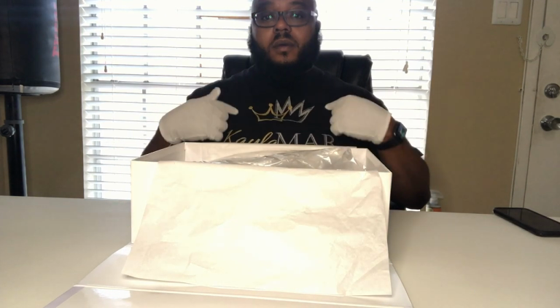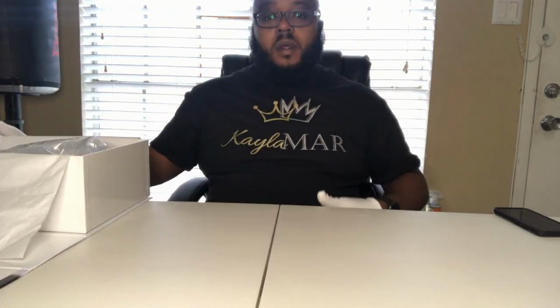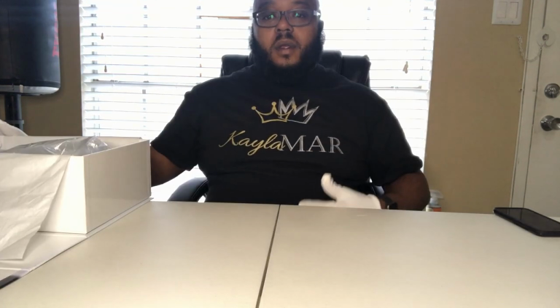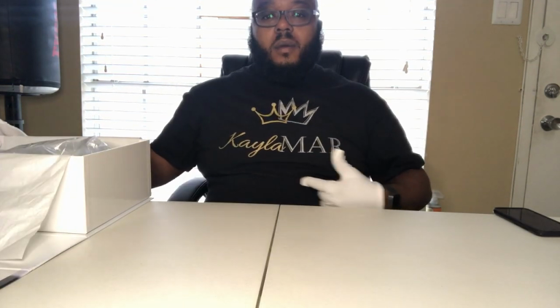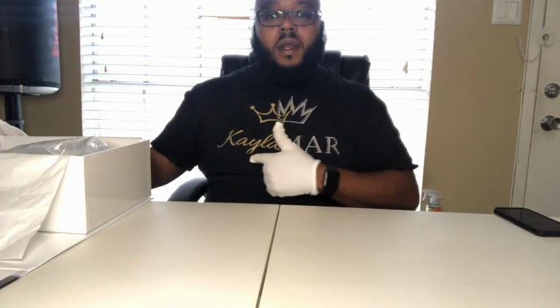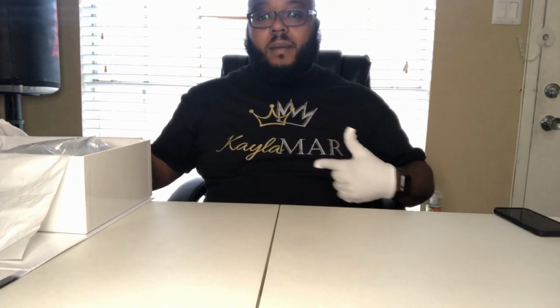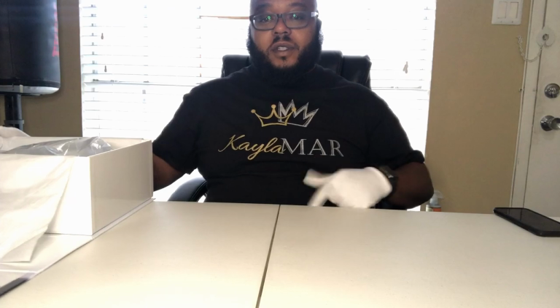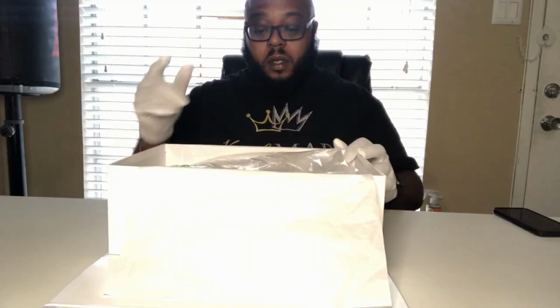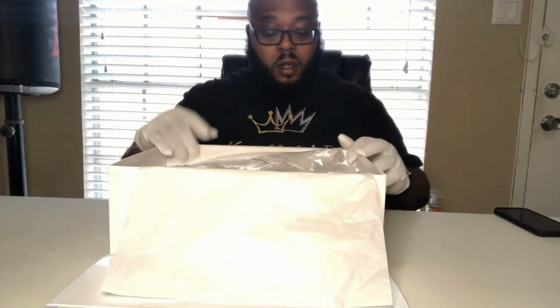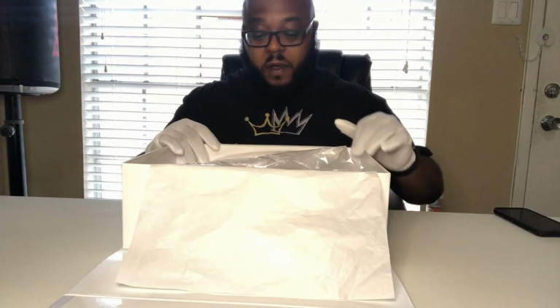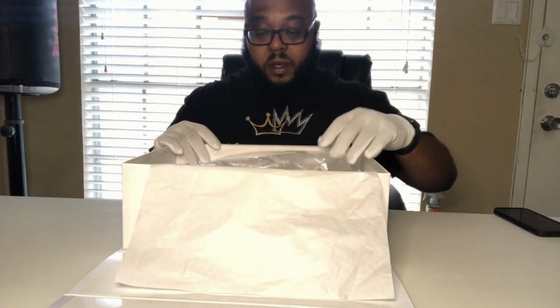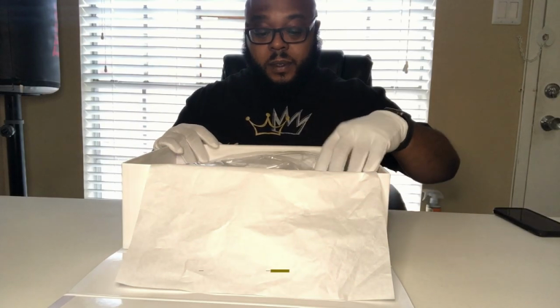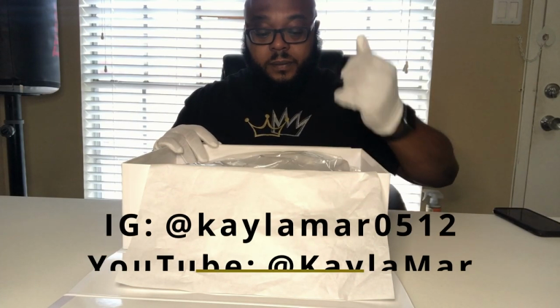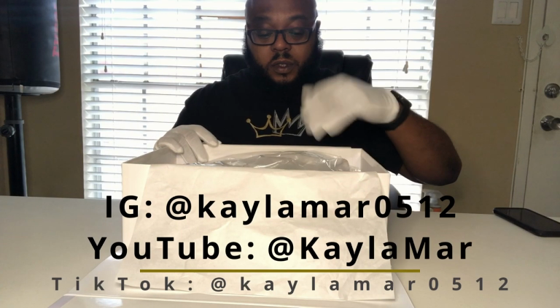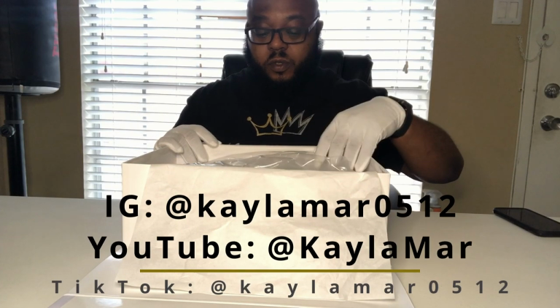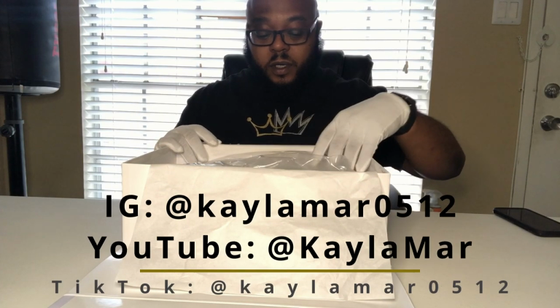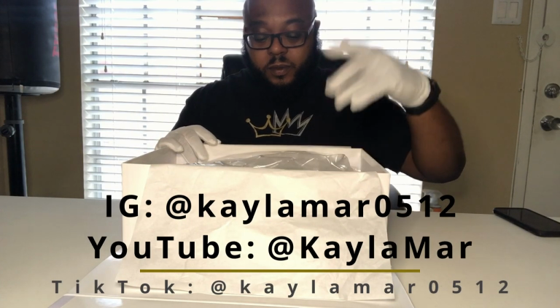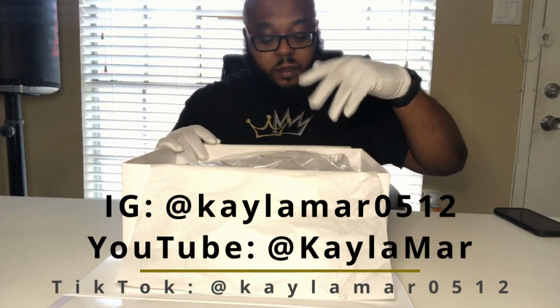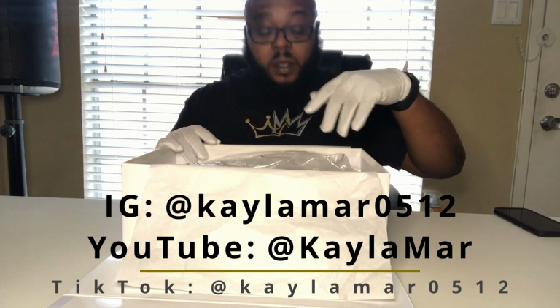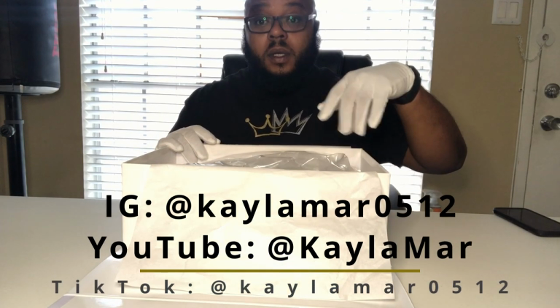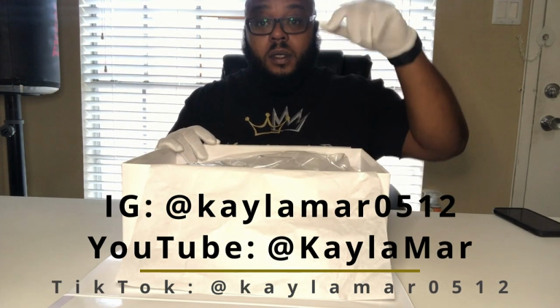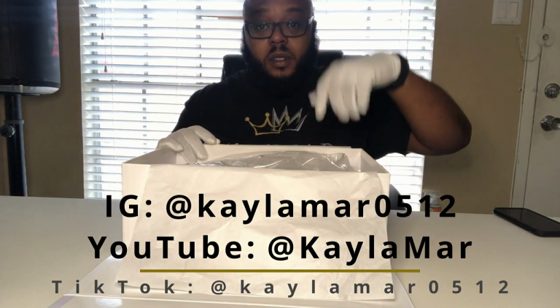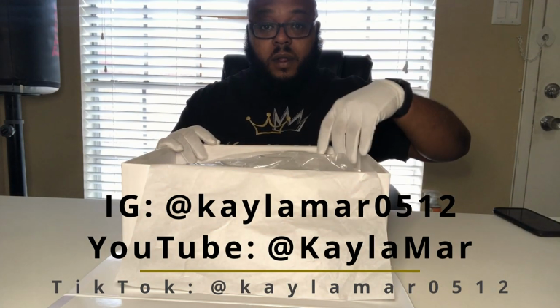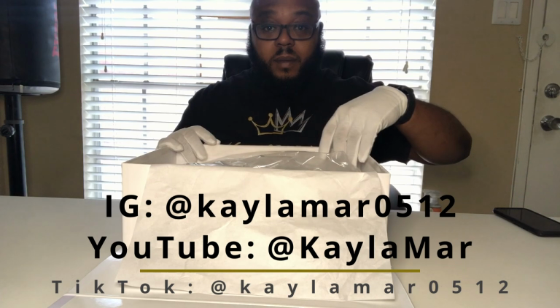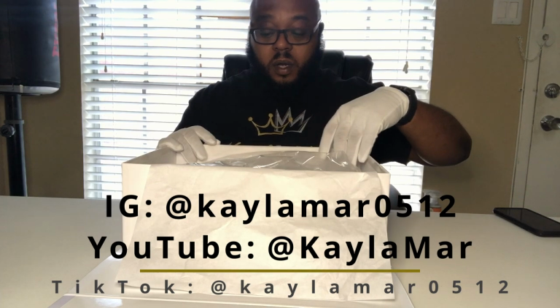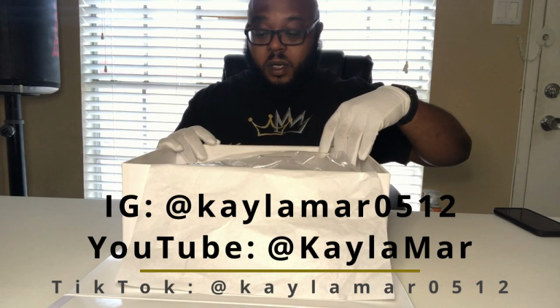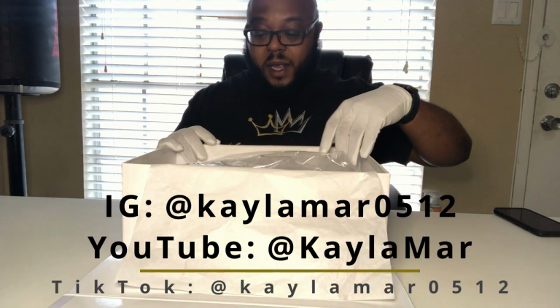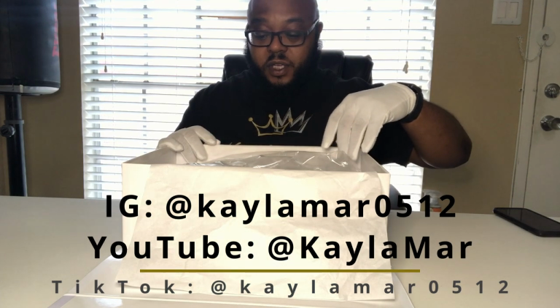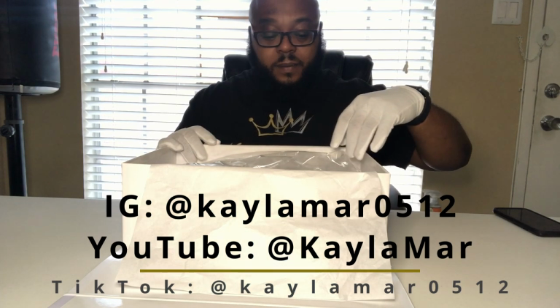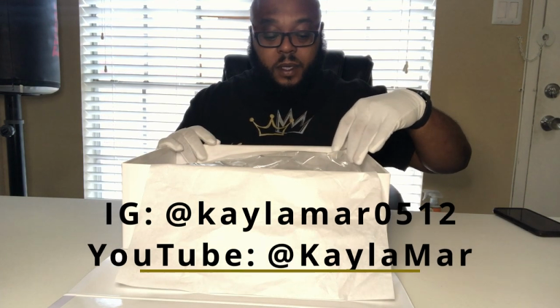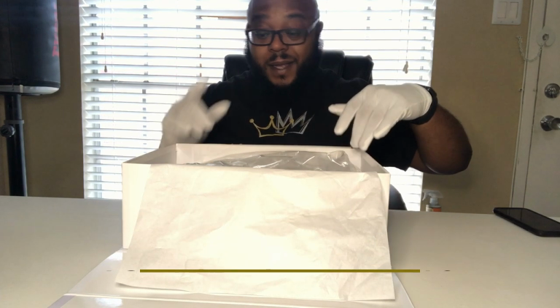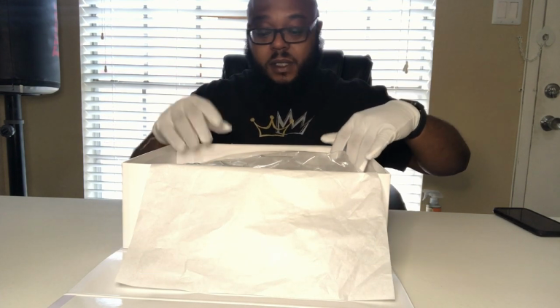I'm rocking a Kettleman shirt. Go follow them, go subscribe to our YouTube channel, and also follow them on IG and TikTok.